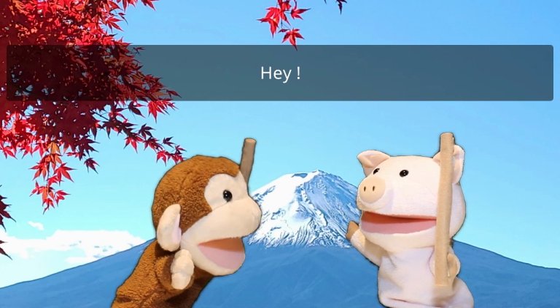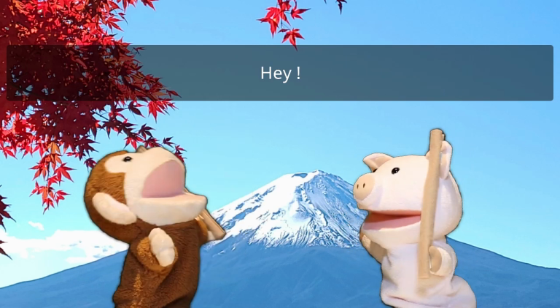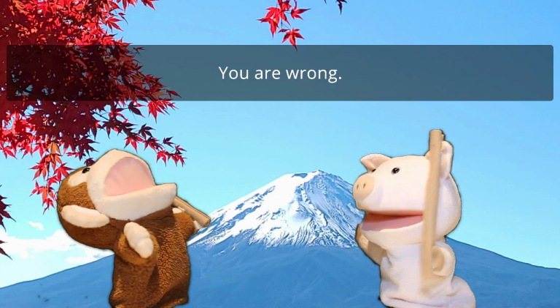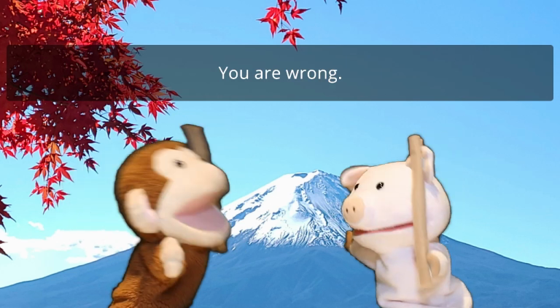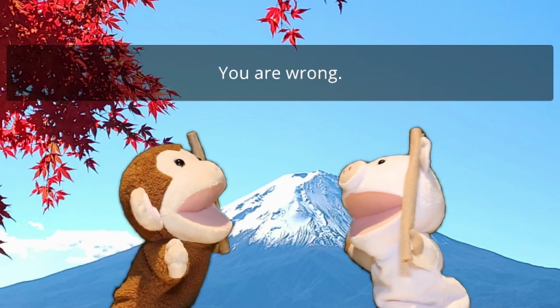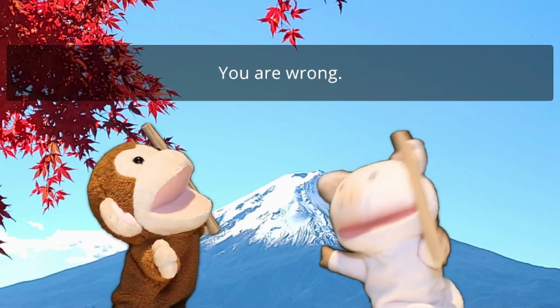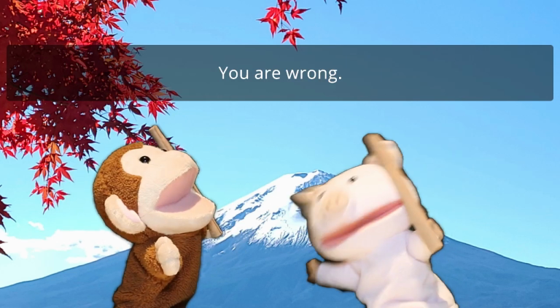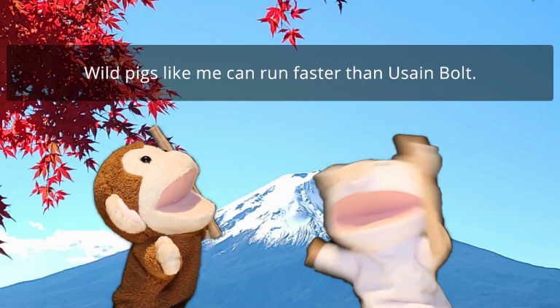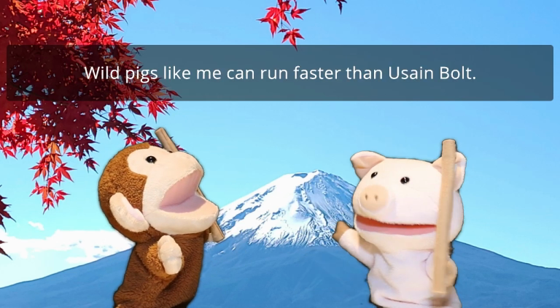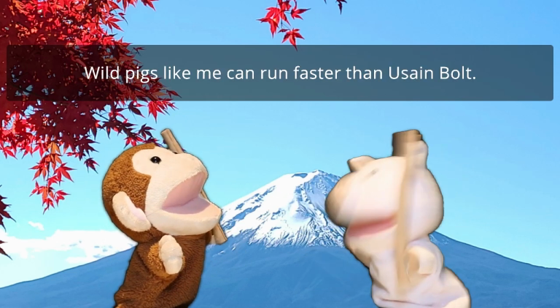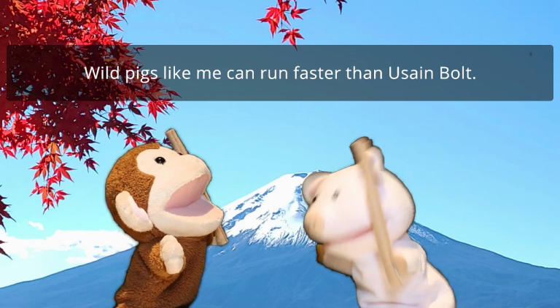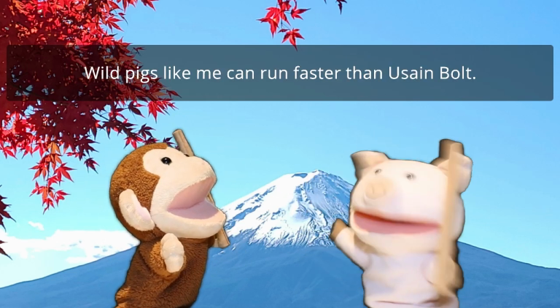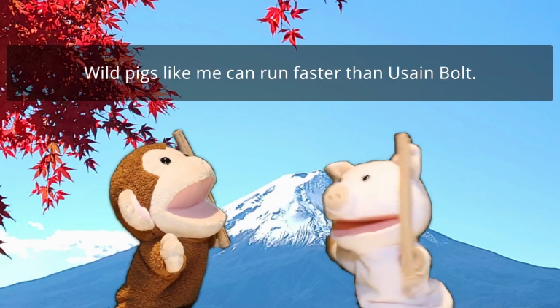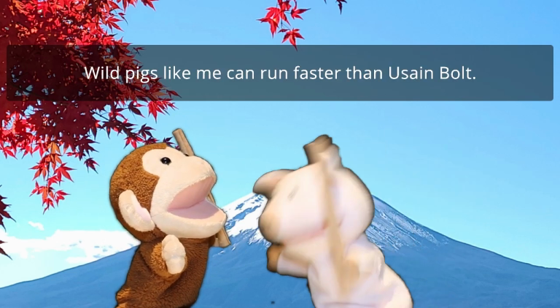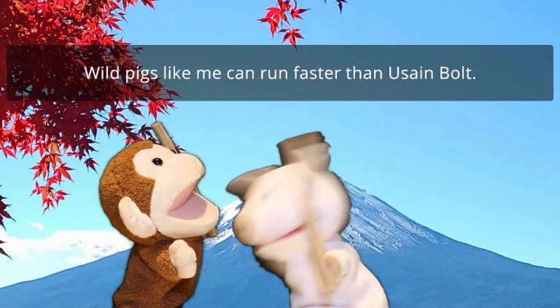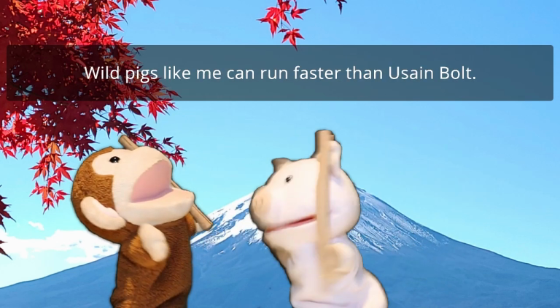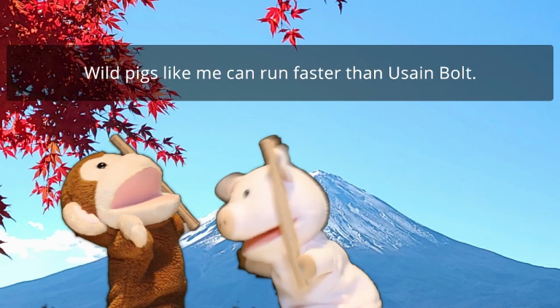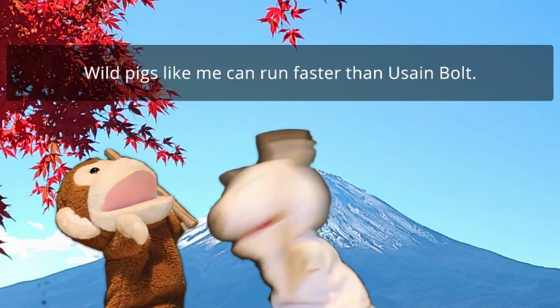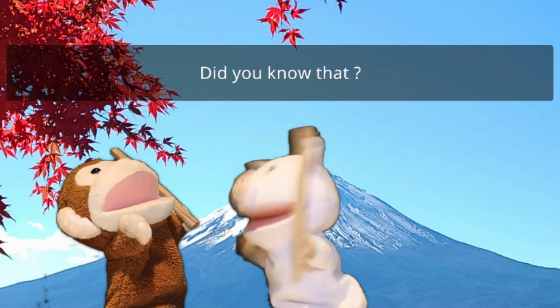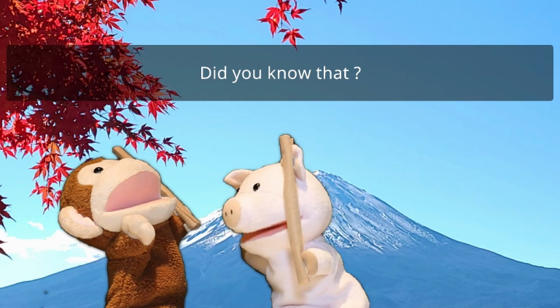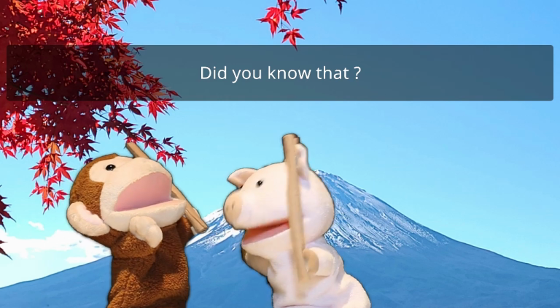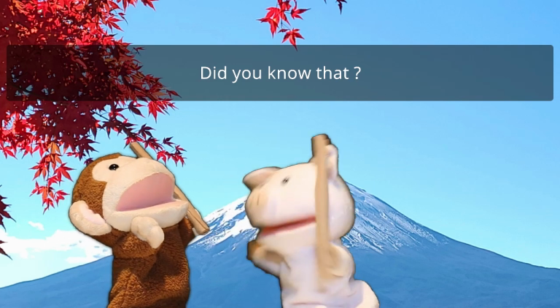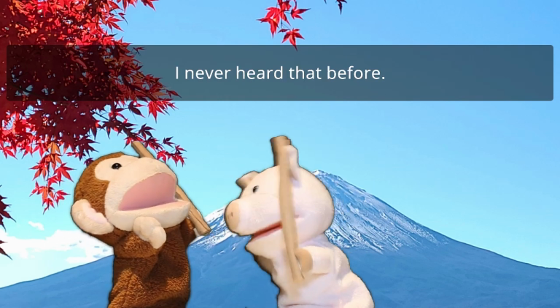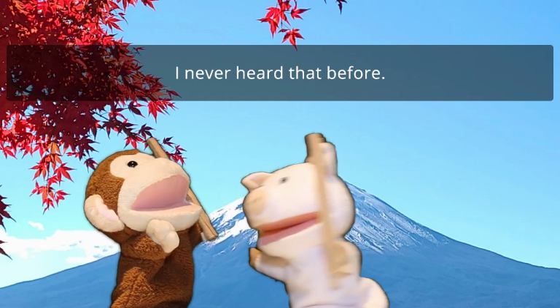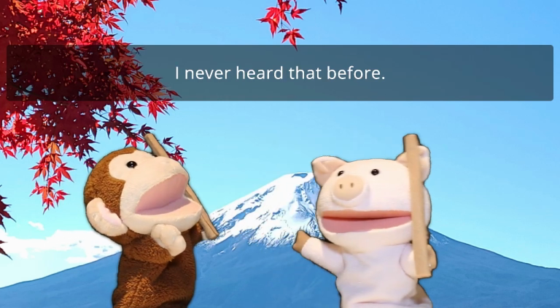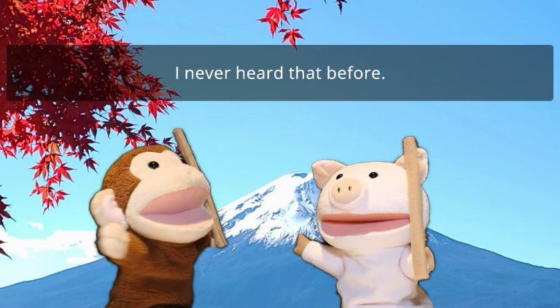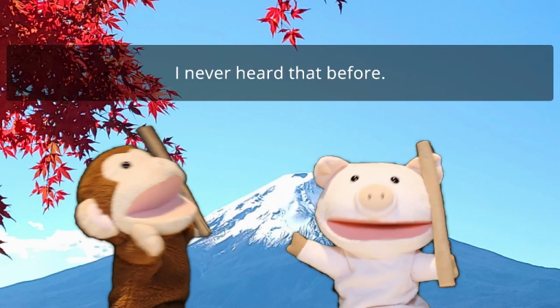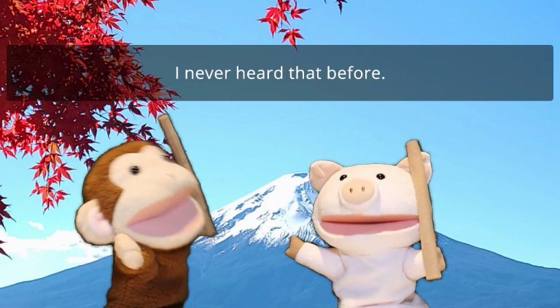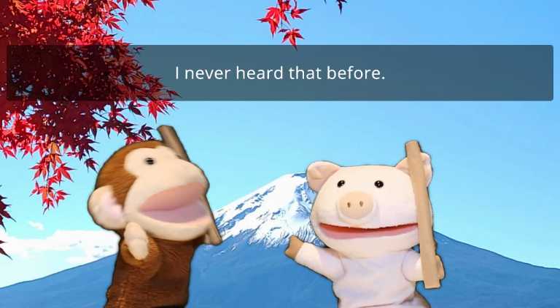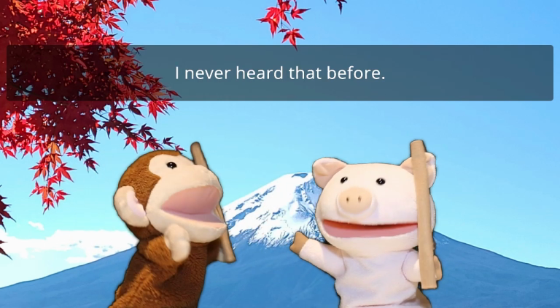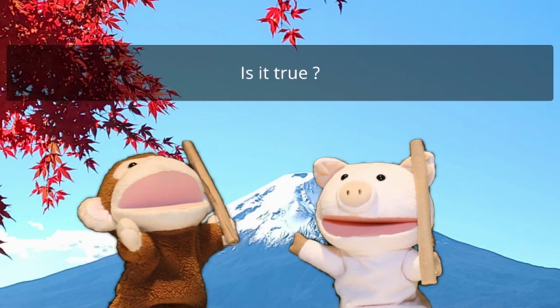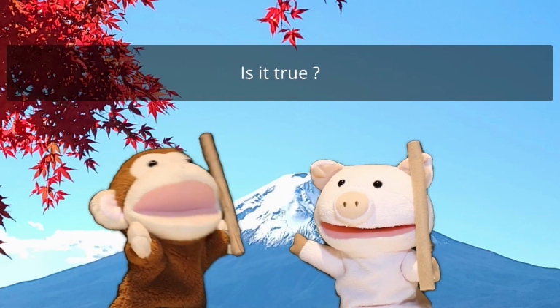Hey, you're wrong. Wild pigs like me can run faster than Usain Bolt. Did you know that? I never heard that before. Is it true?